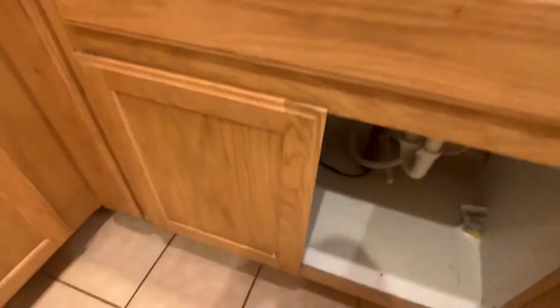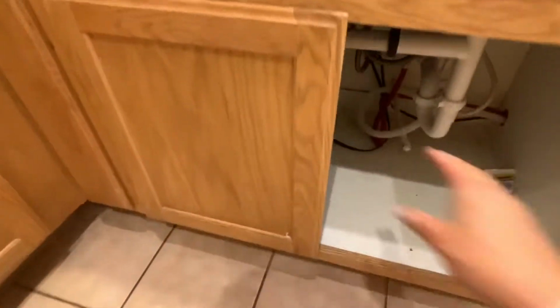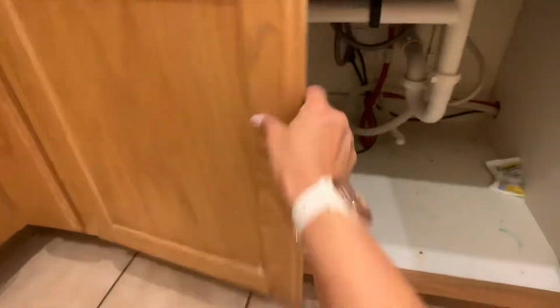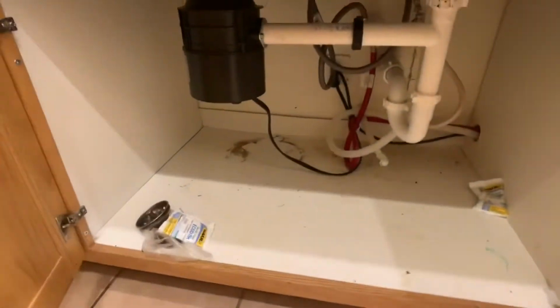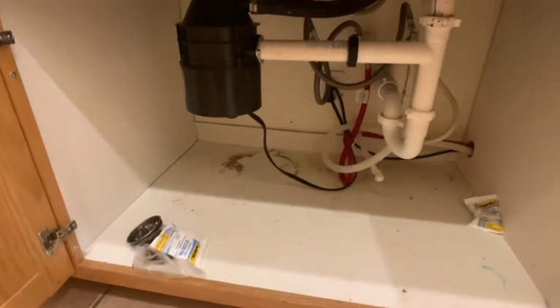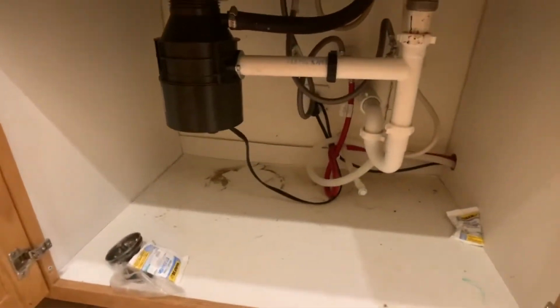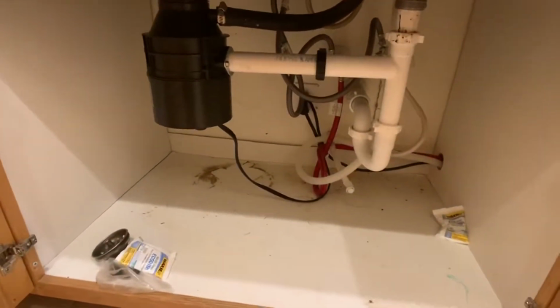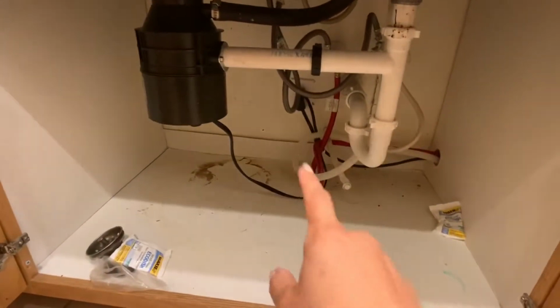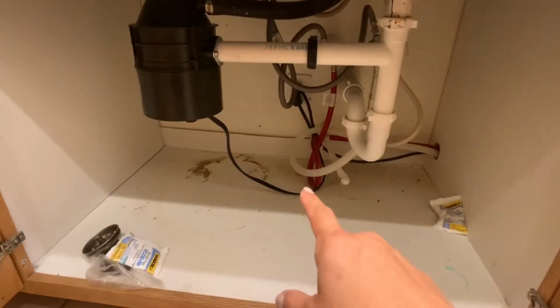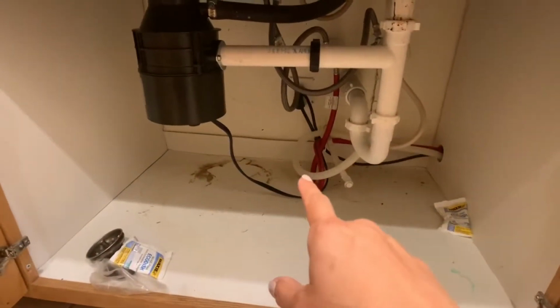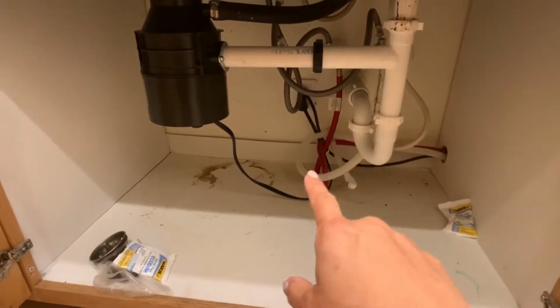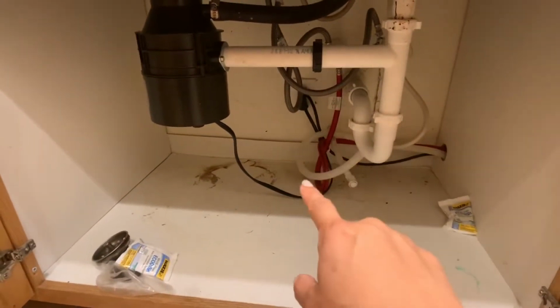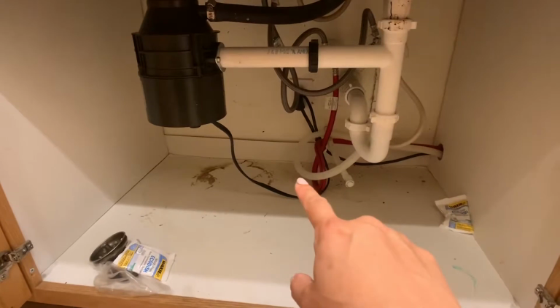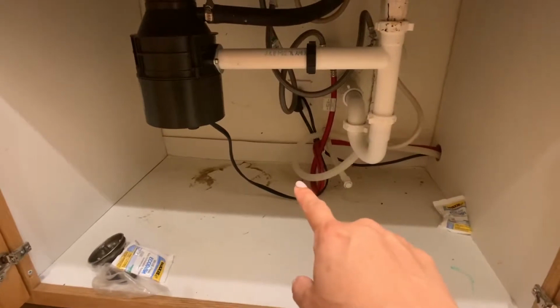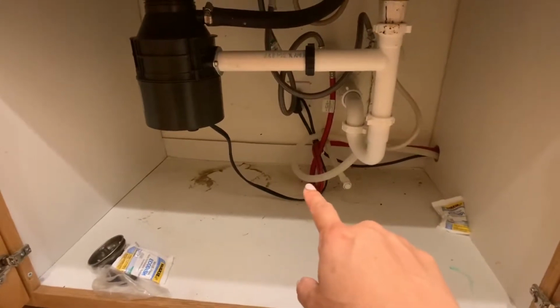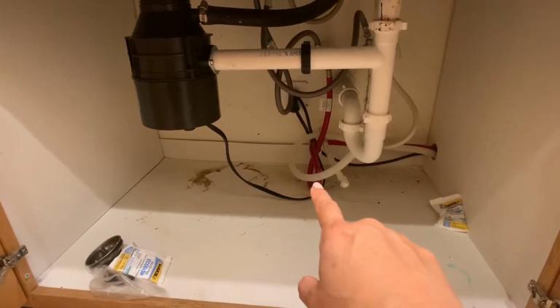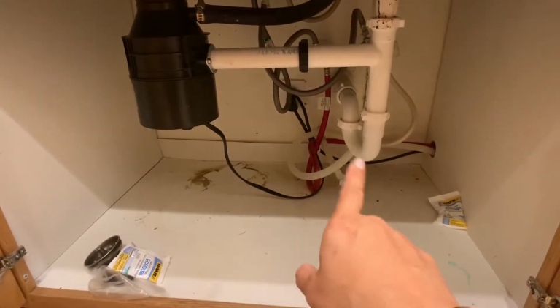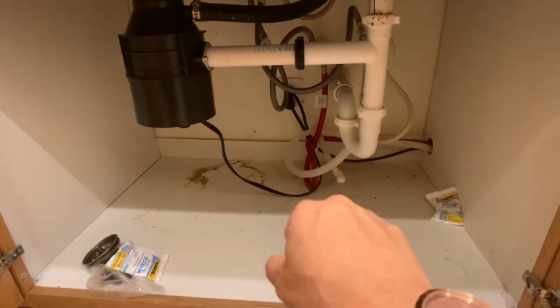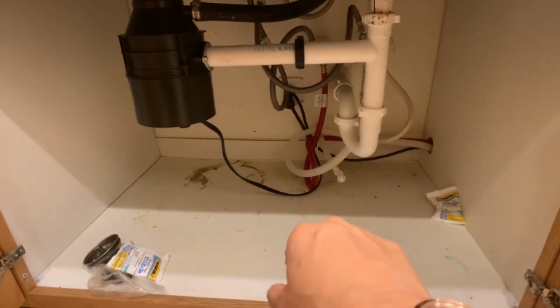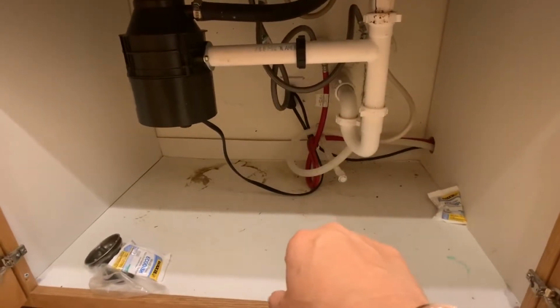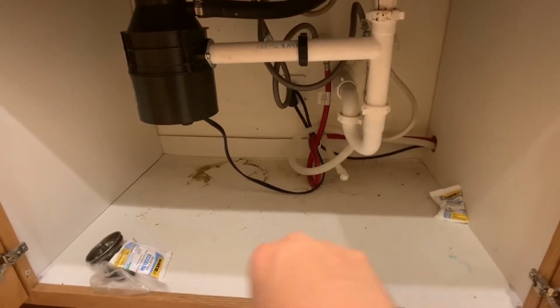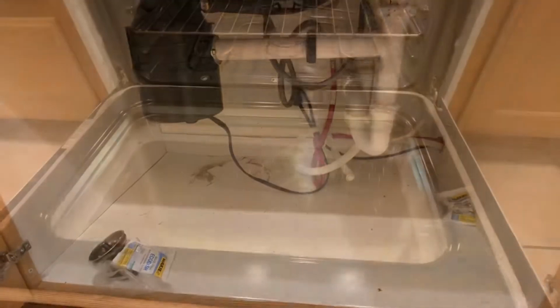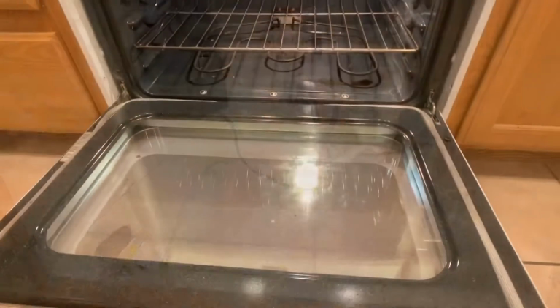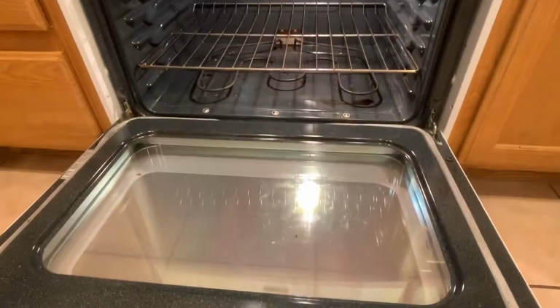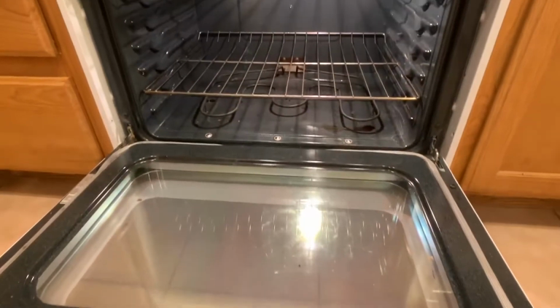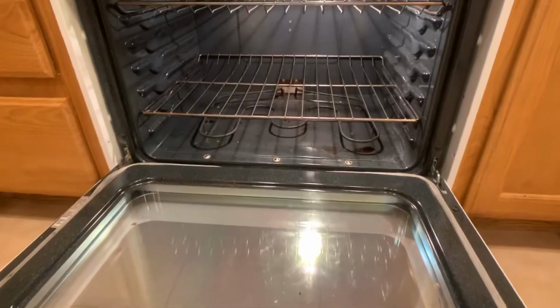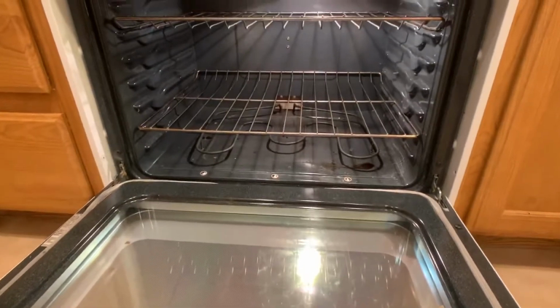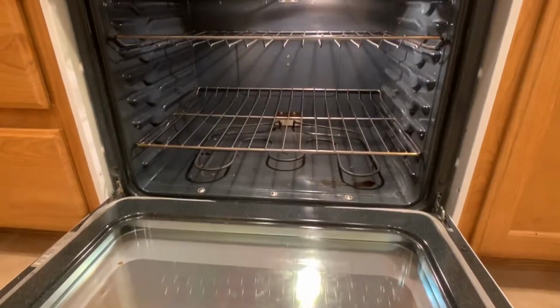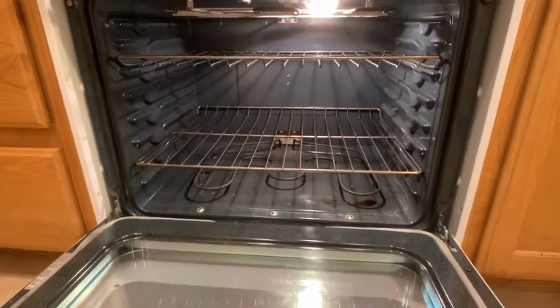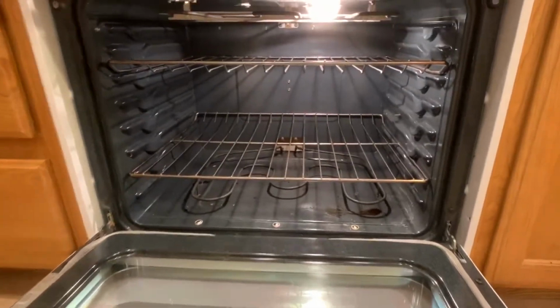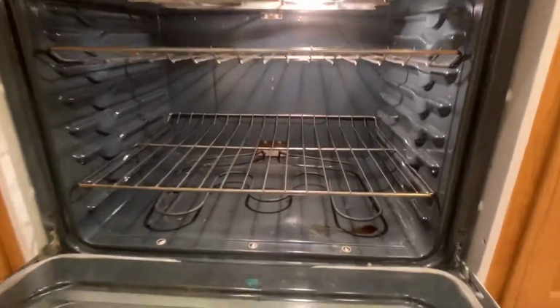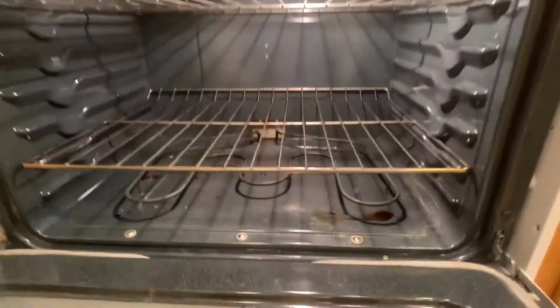I did notice a puddle underneath the kitchen sink. I wiped it up but I would like my handyman to come check it out and see what's causing that. The stove is relatively clean; I would still get a professional in here to get it really clean.